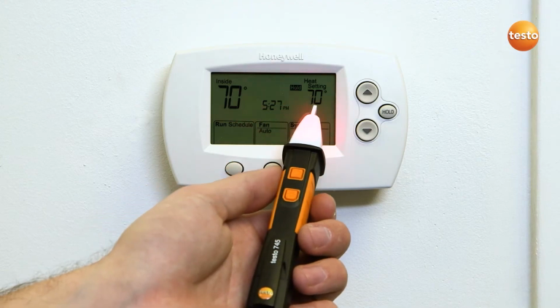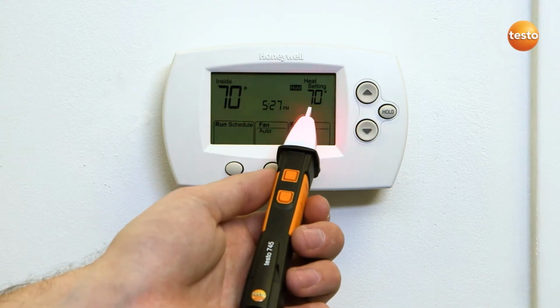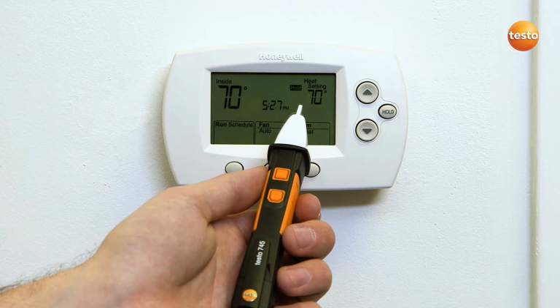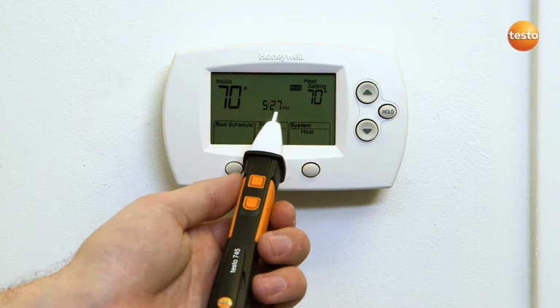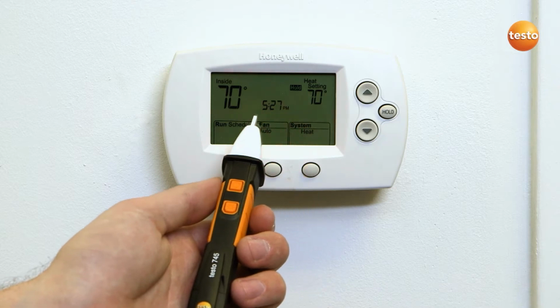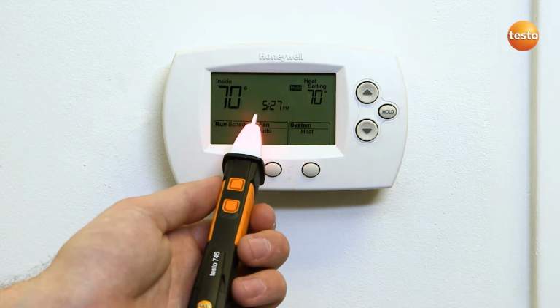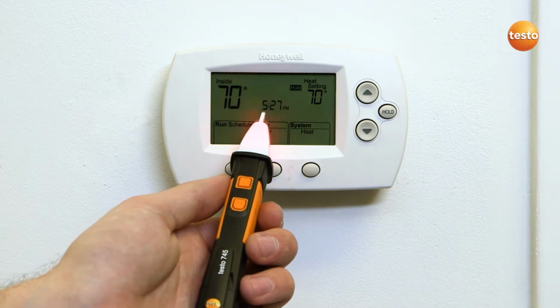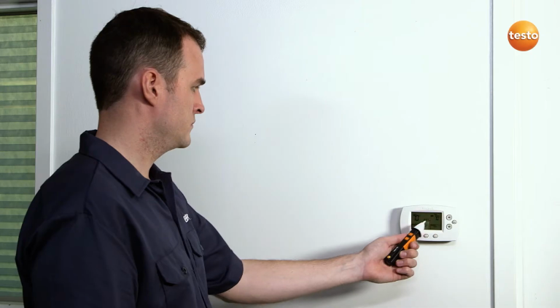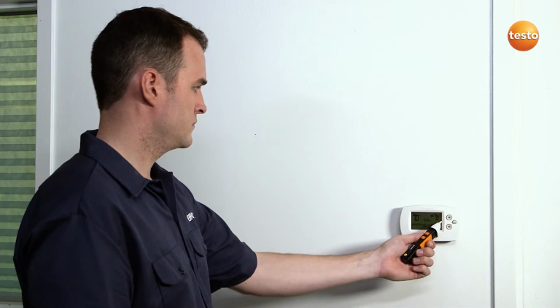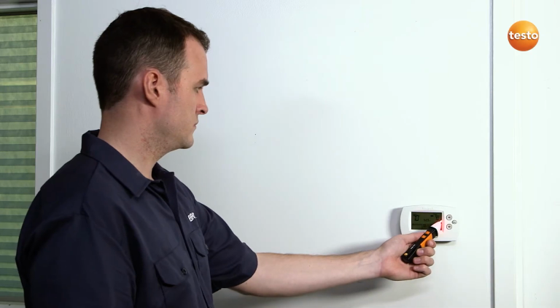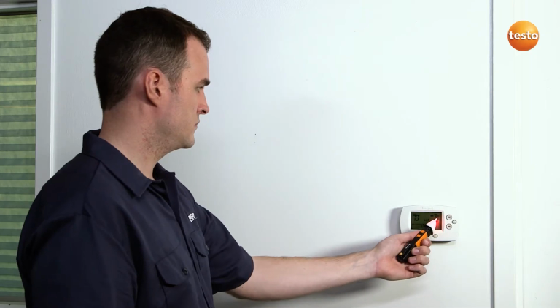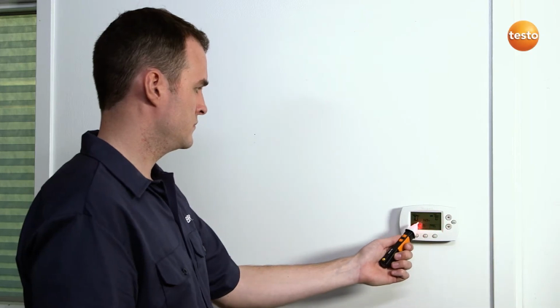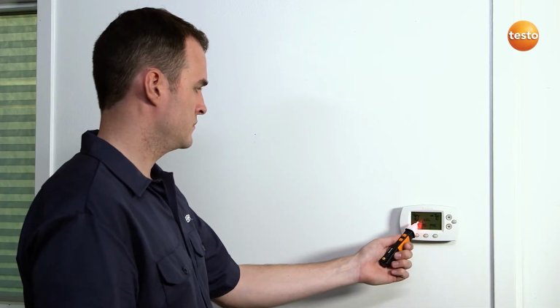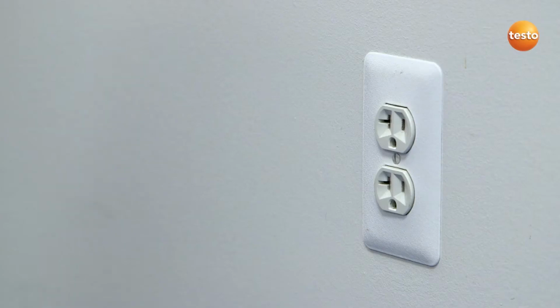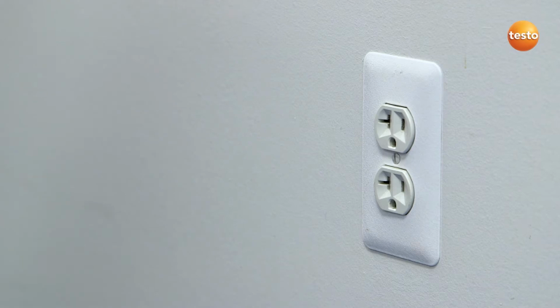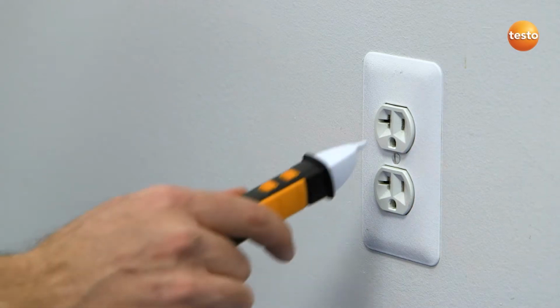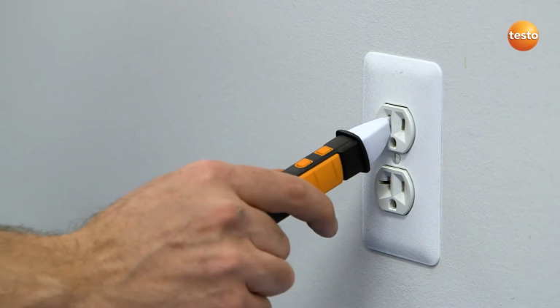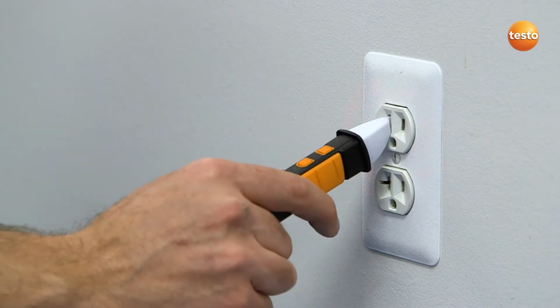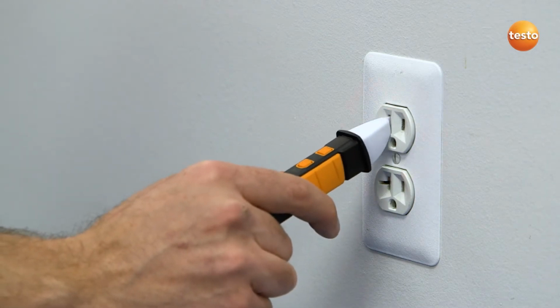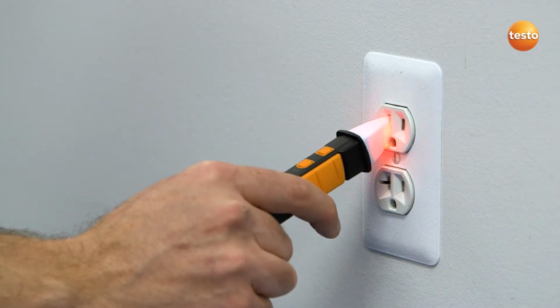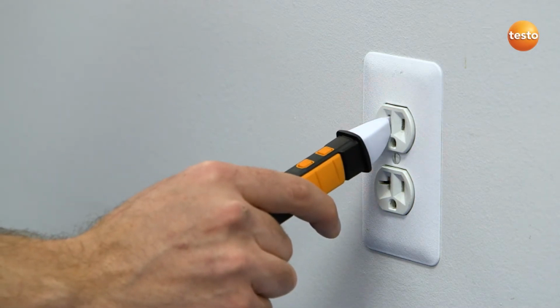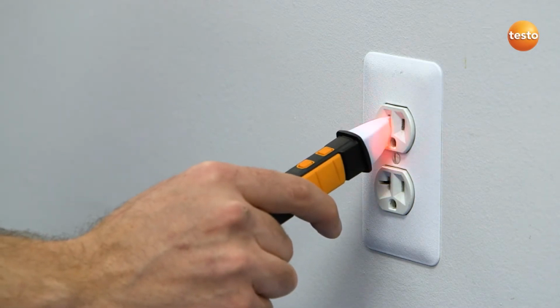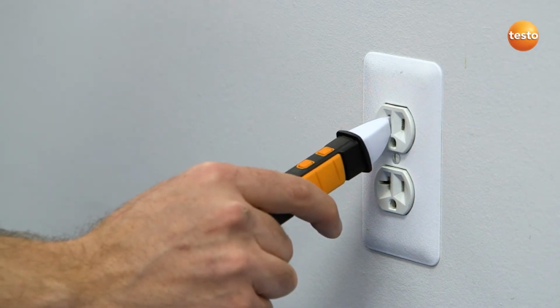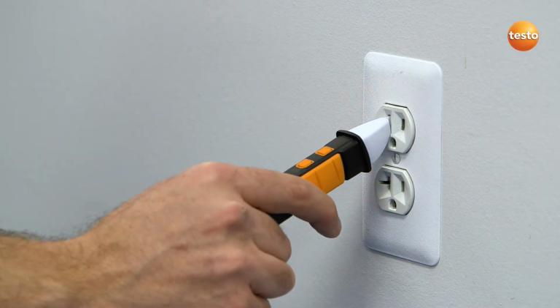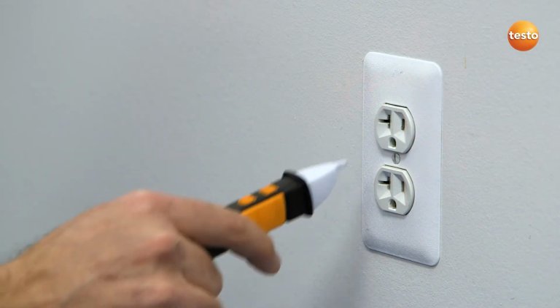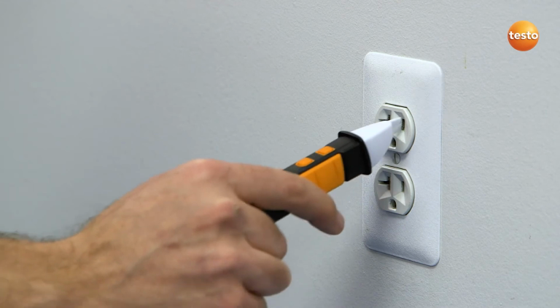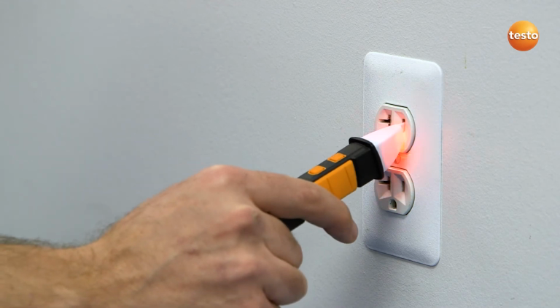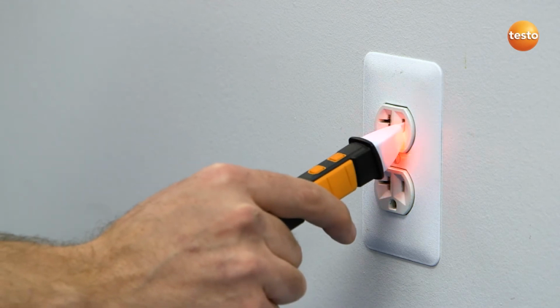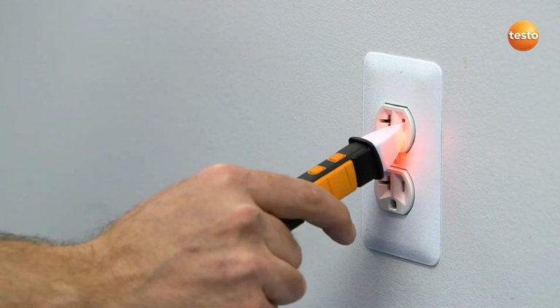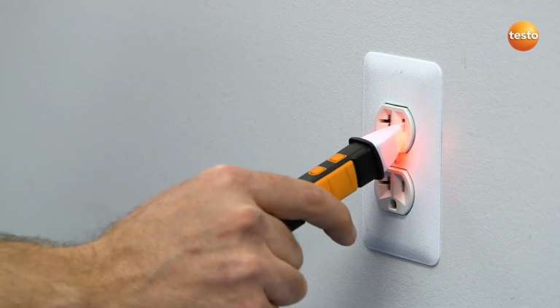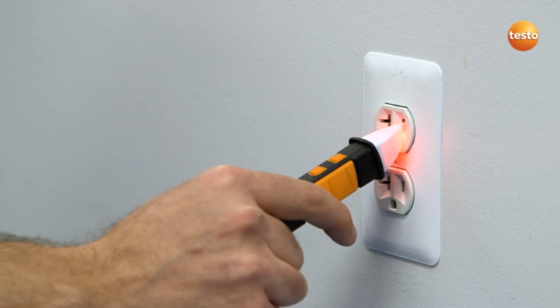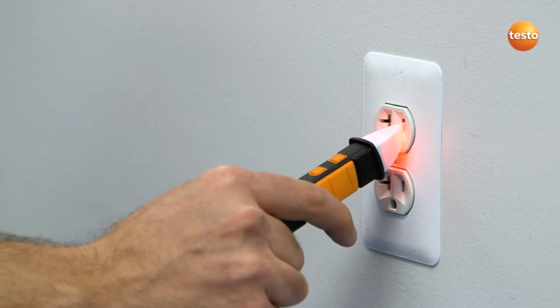Power is clearly signaled by an audible and visual alarm. Using a standard sensitivity level, the Testo 745 accurately identifies power in outlets and devices. Another great feature is that the Testo 745 can identify the hot versus the neutral leg of an outlet.